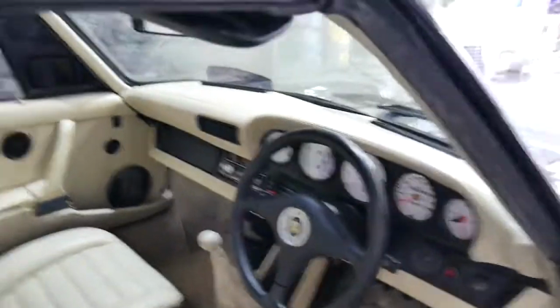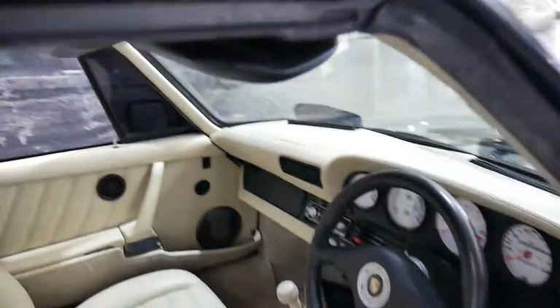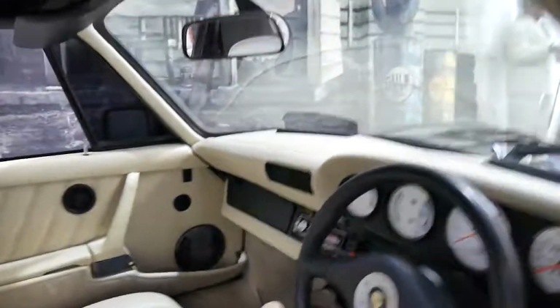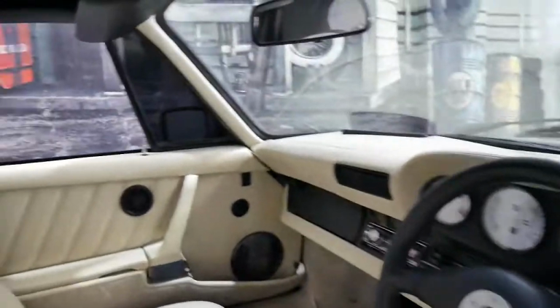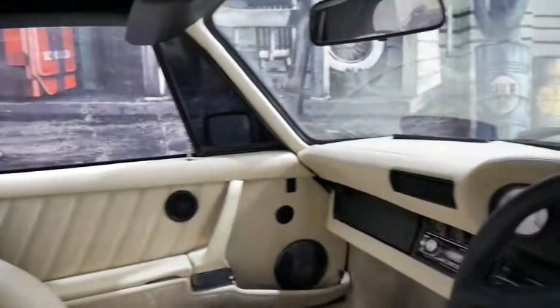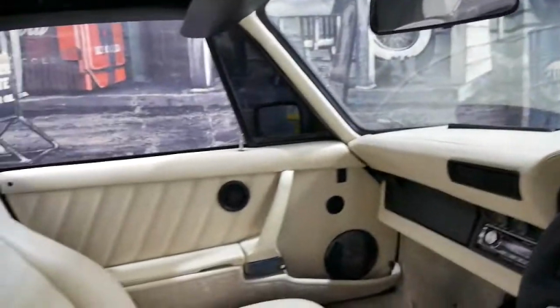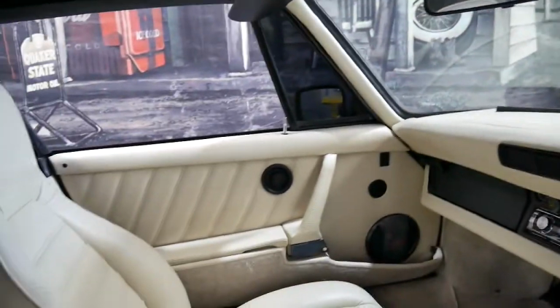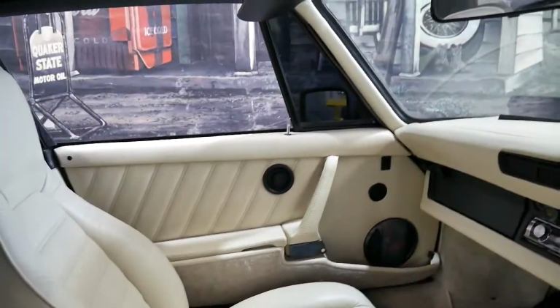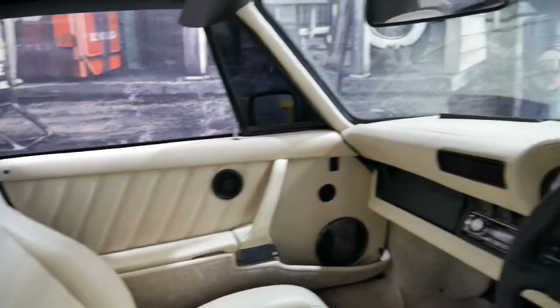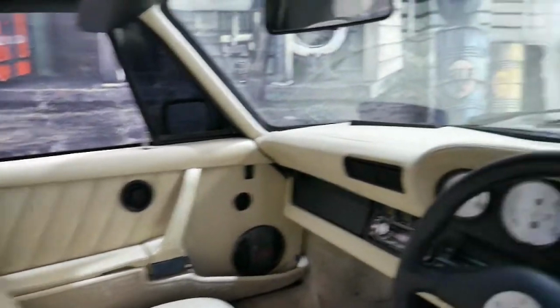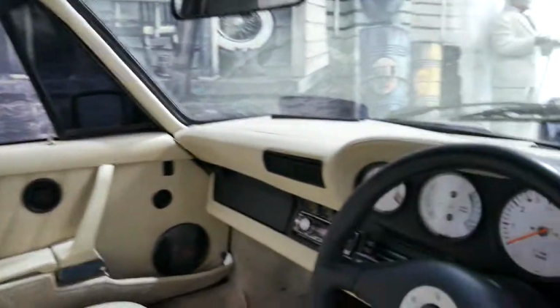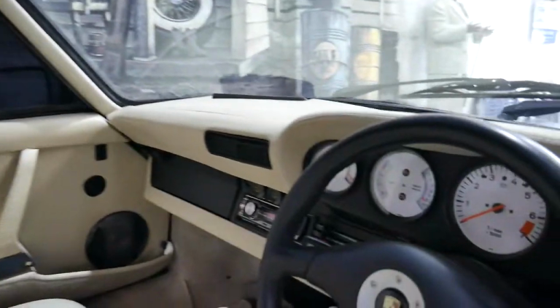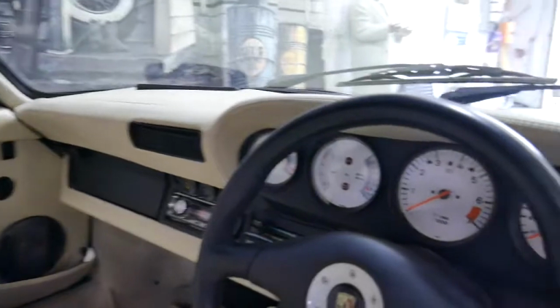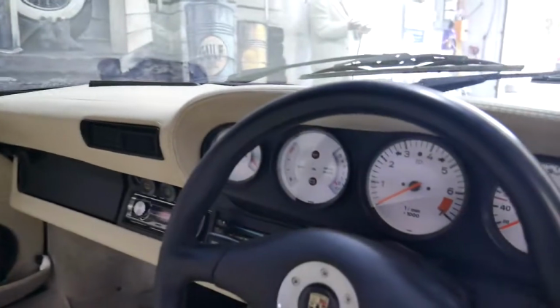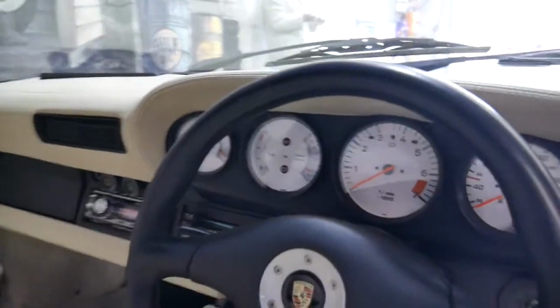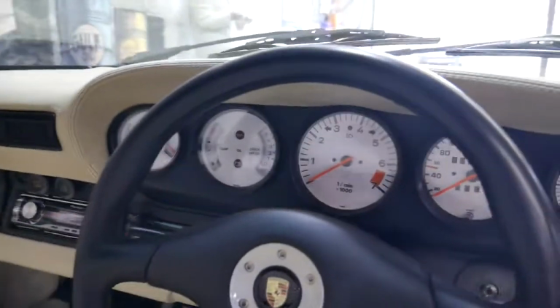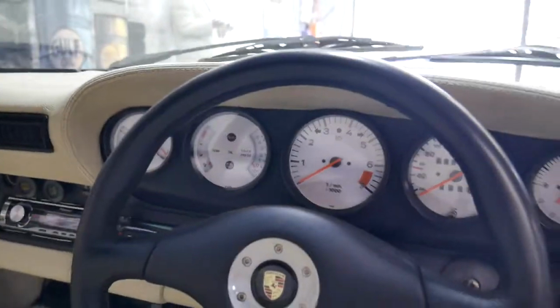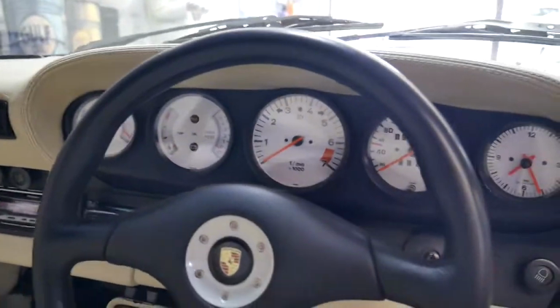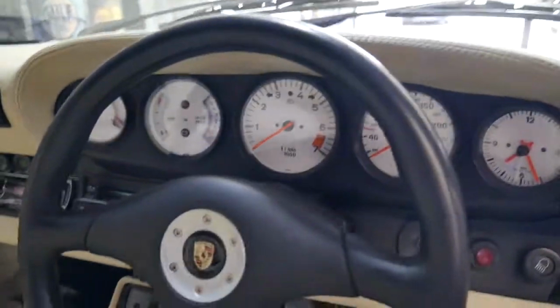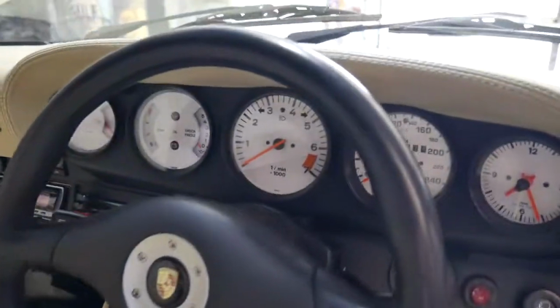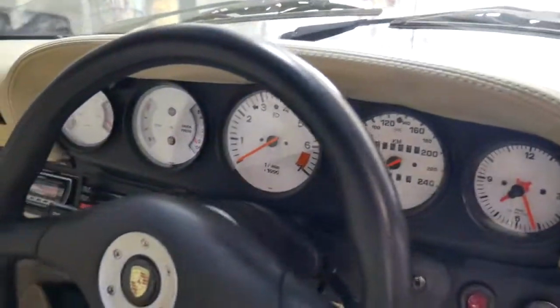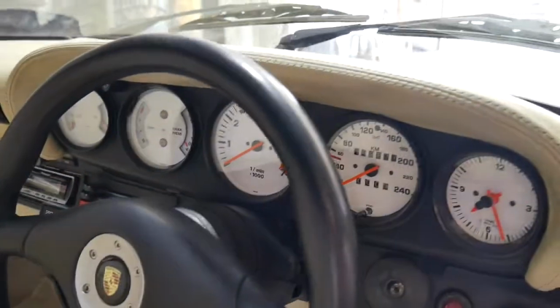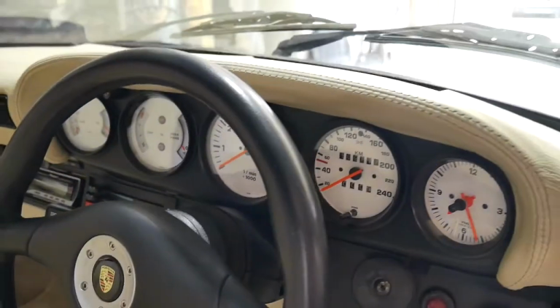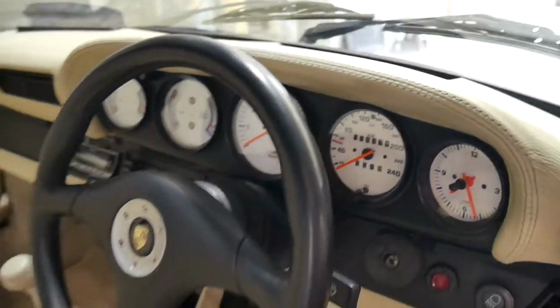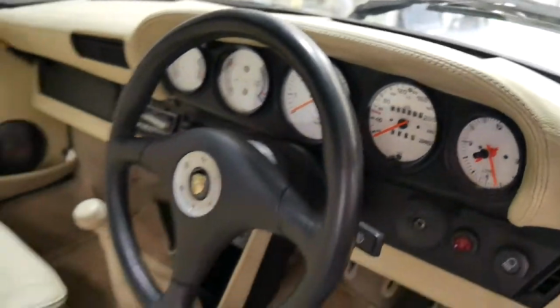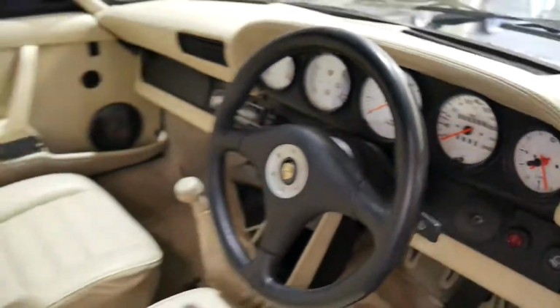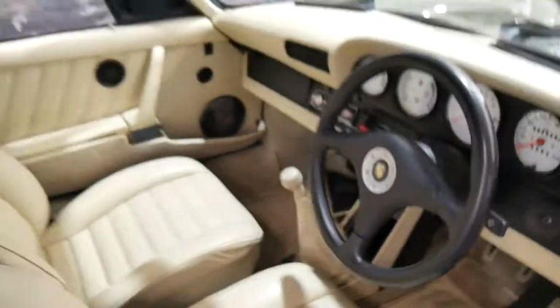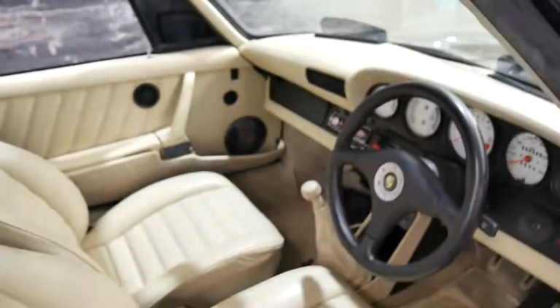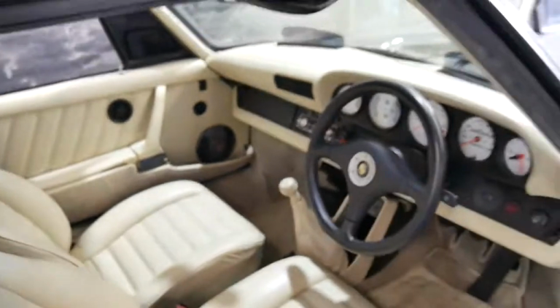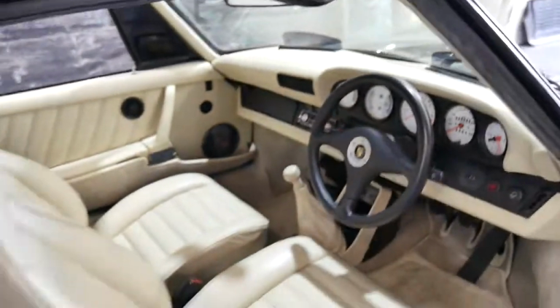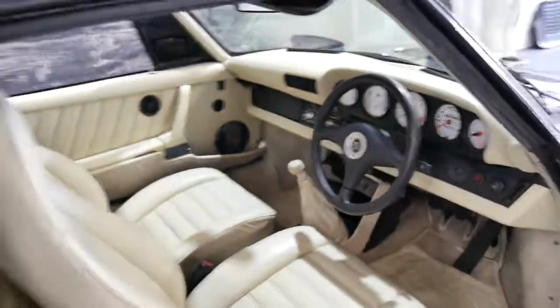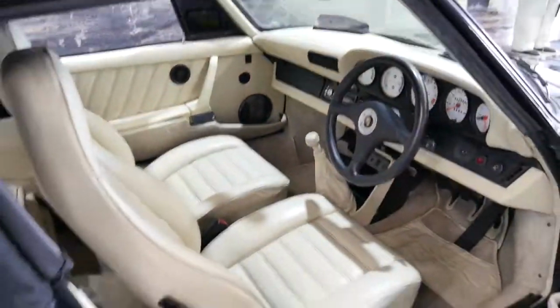The interior is particularly good. The white gauges look fantastic — it is in kilometres per hour. The car is a manual.